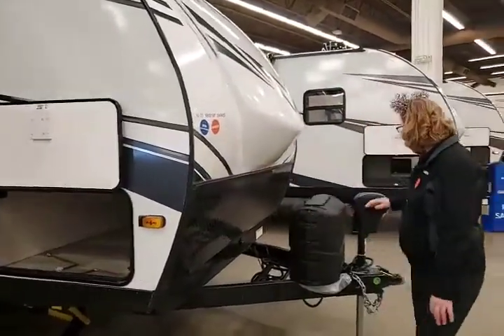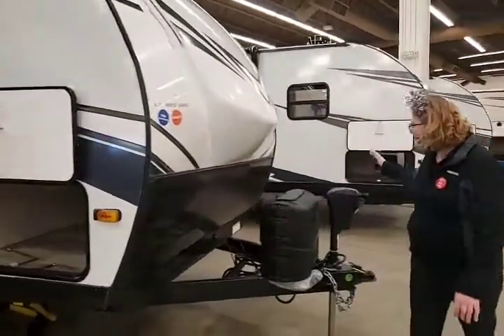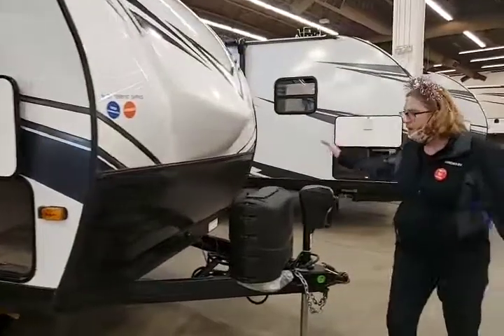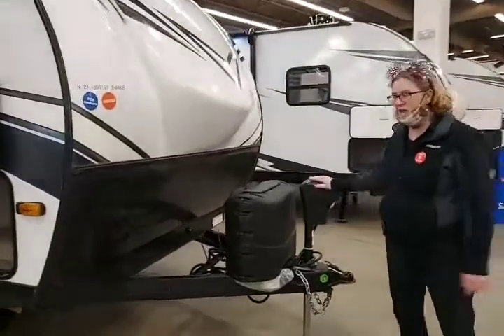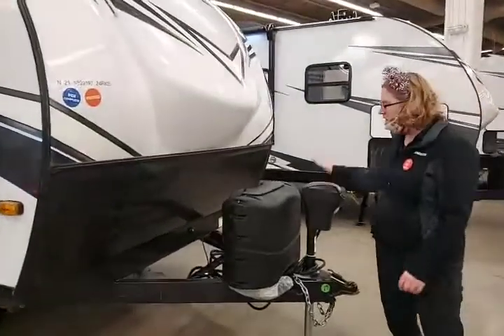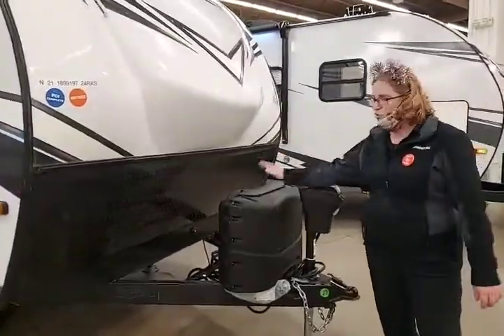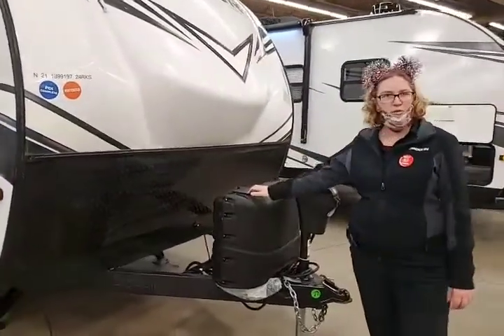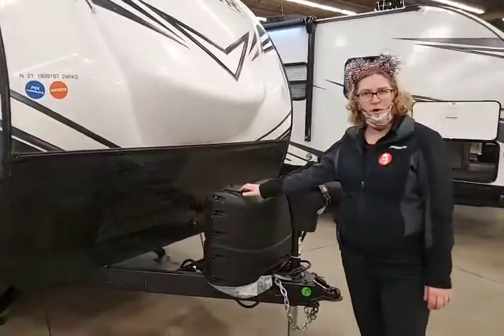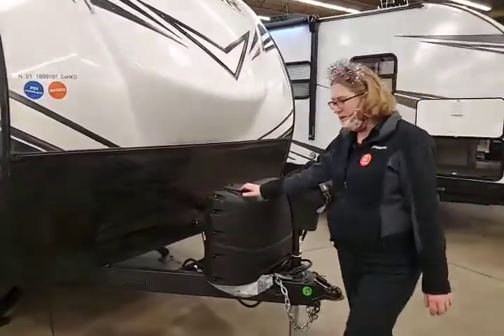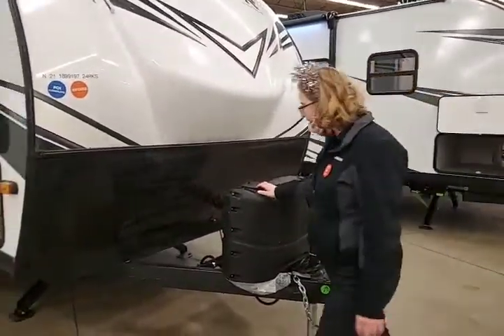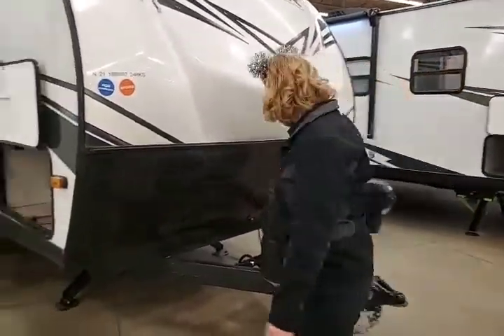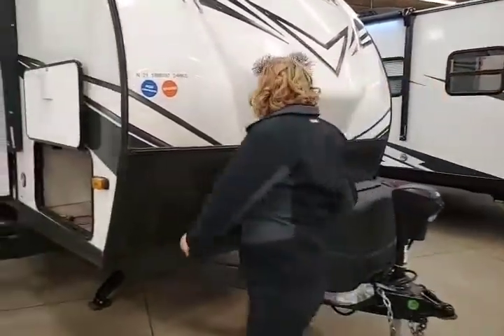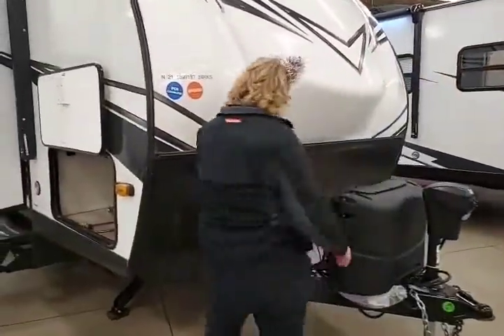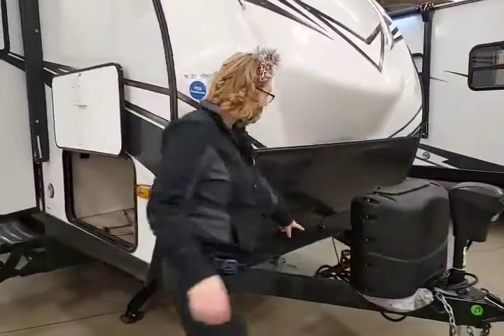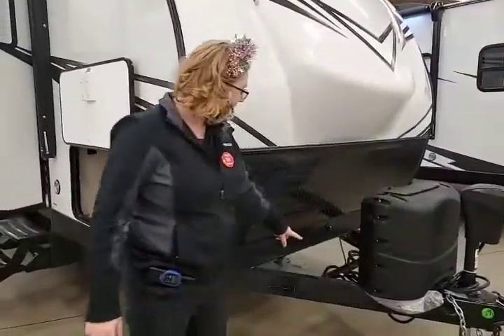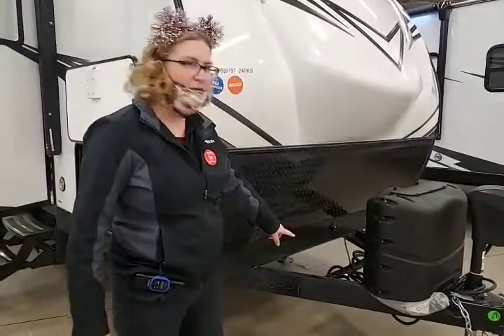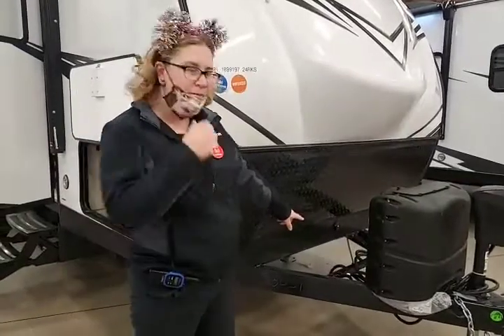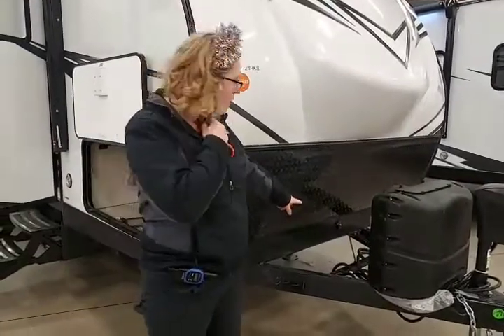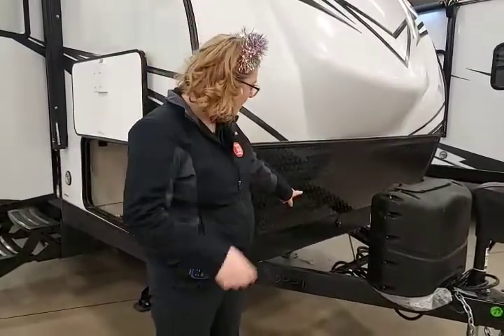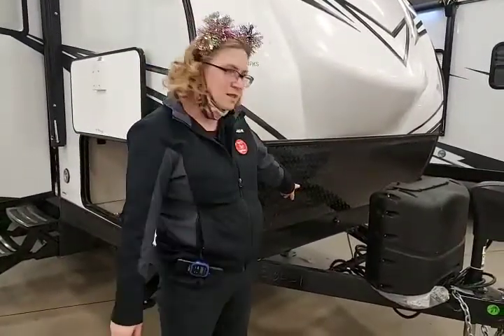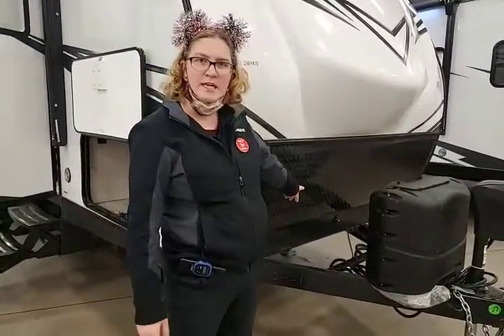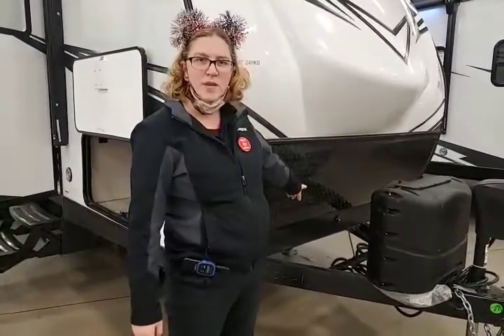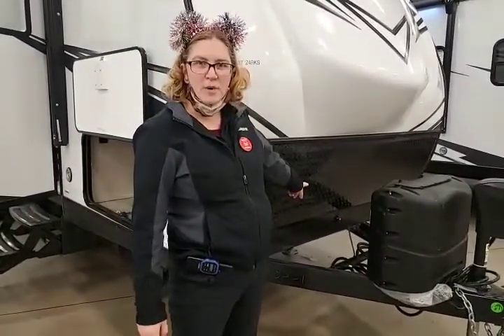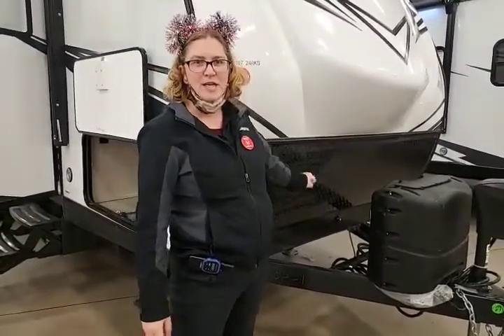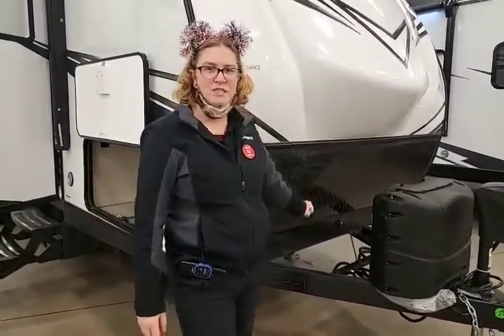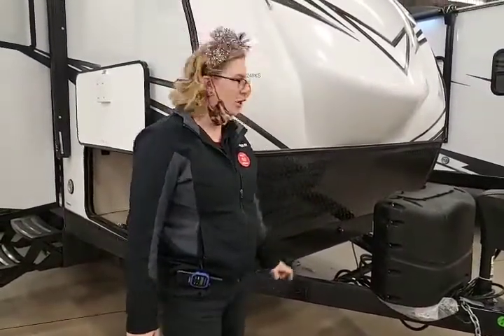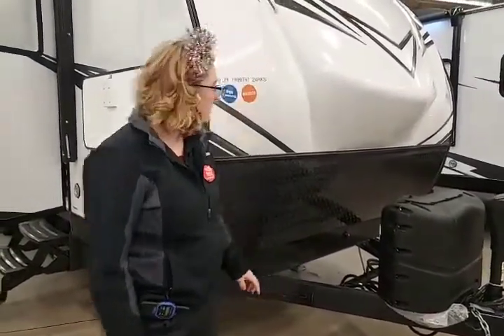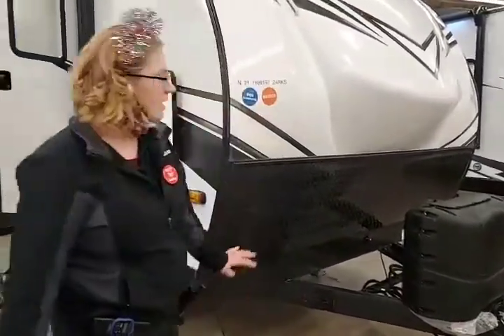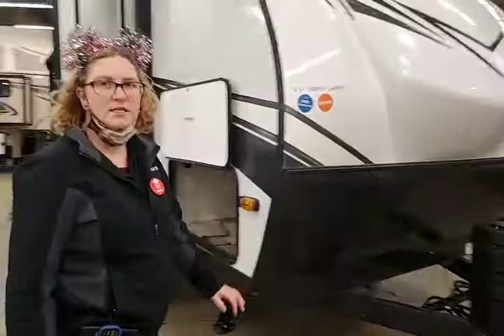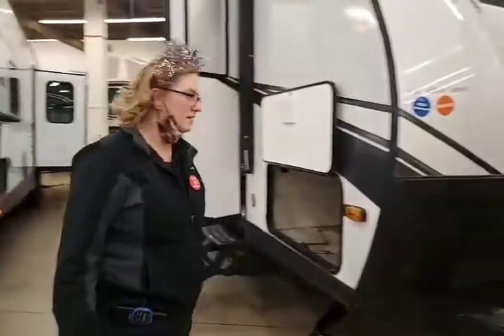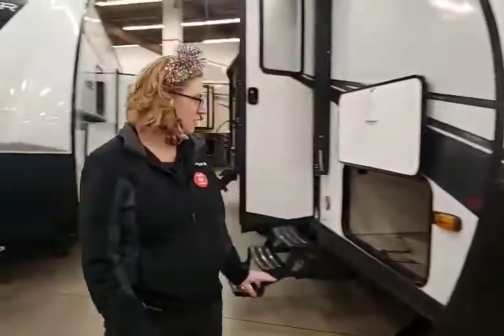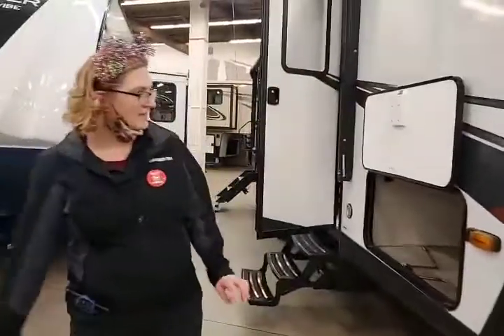We do have the power jack, two 20-pound propane tanks, space for your battery, and the red light is your tire pressure gauge indicator — so that's awesome that this unit has that.